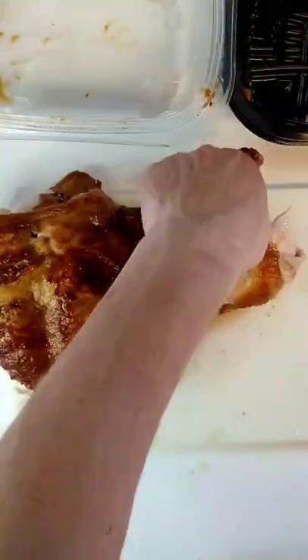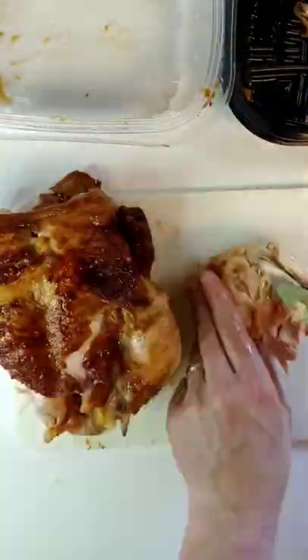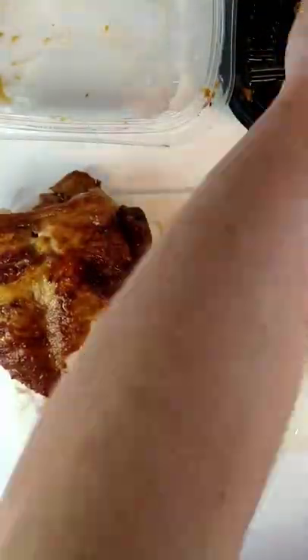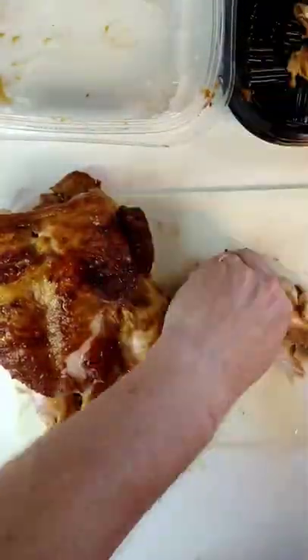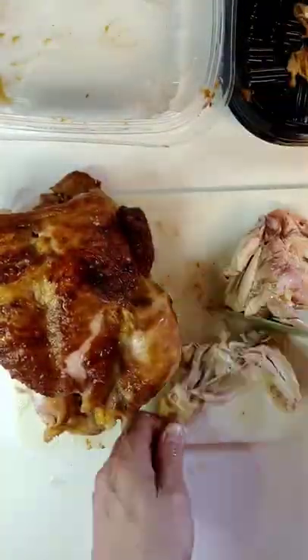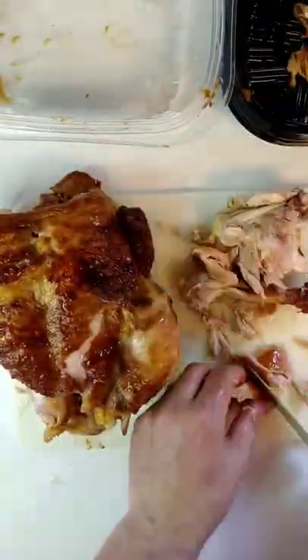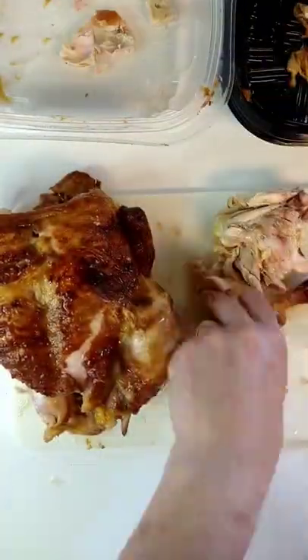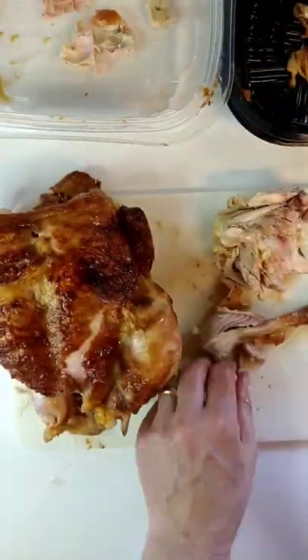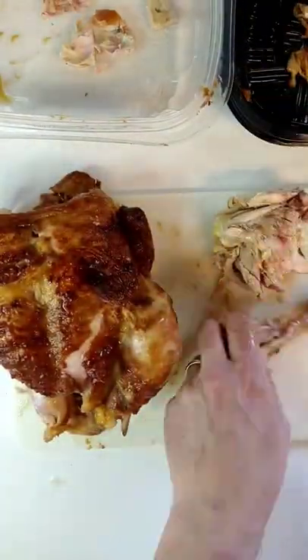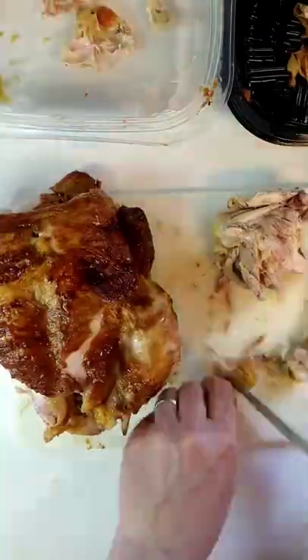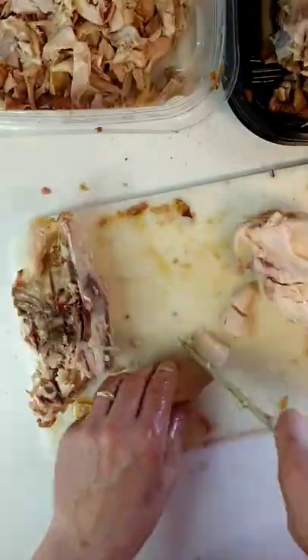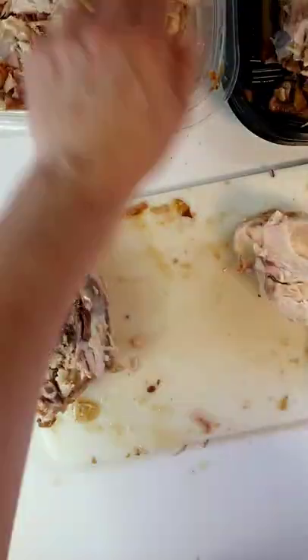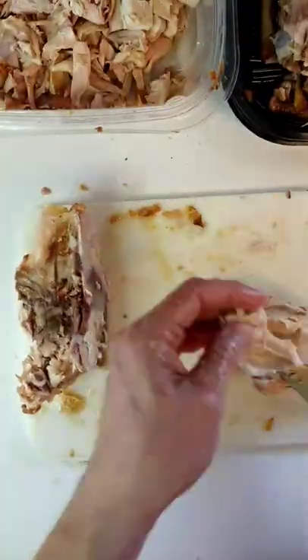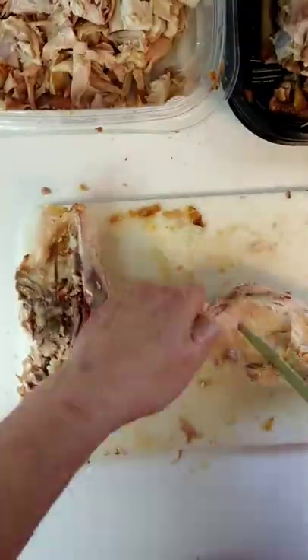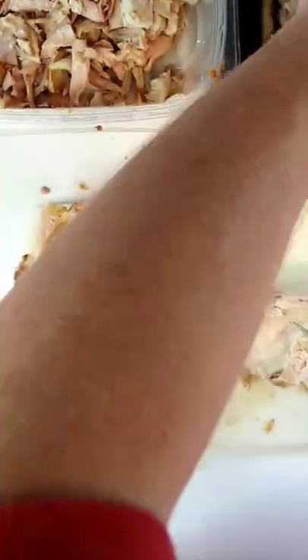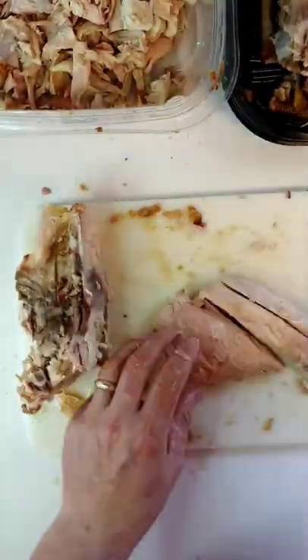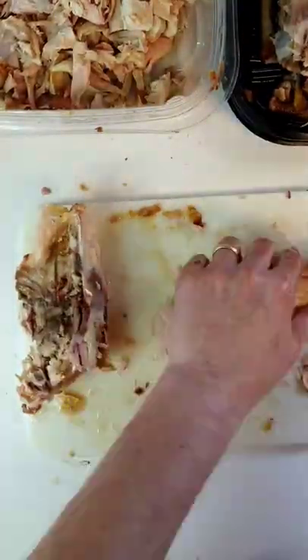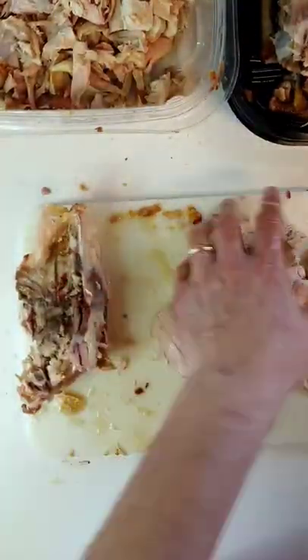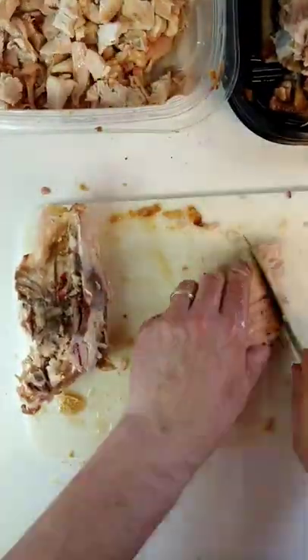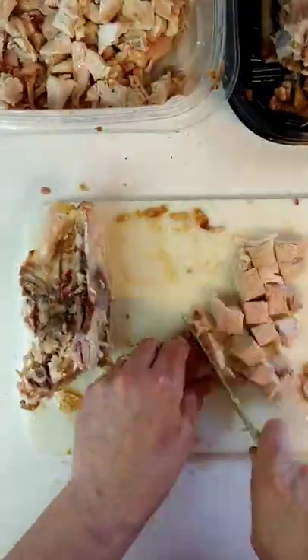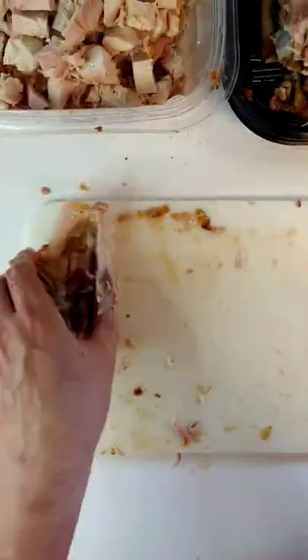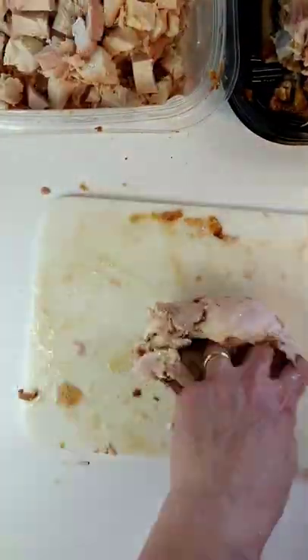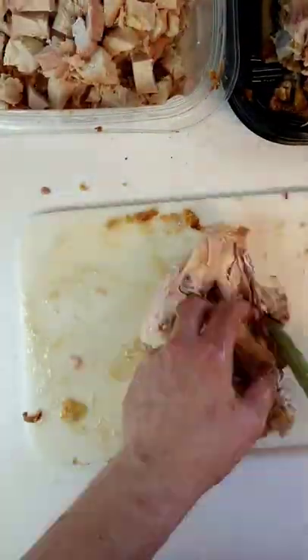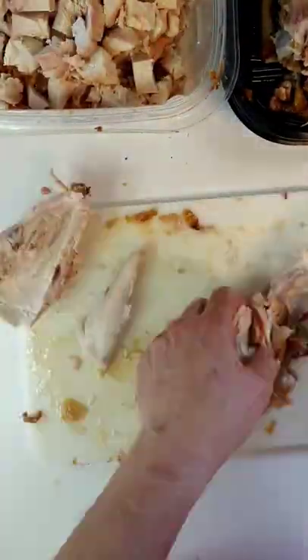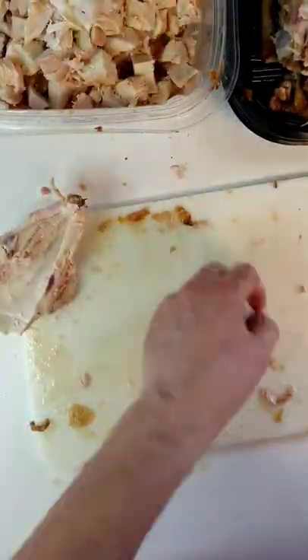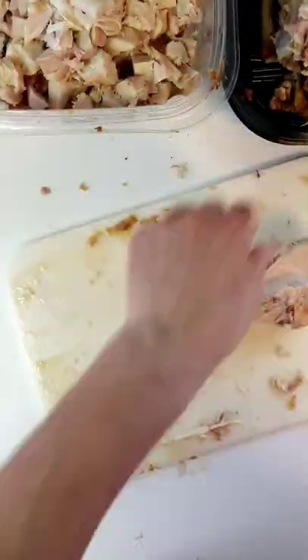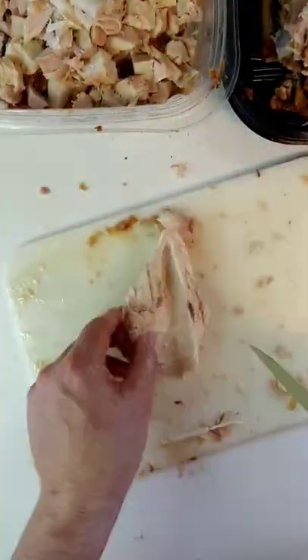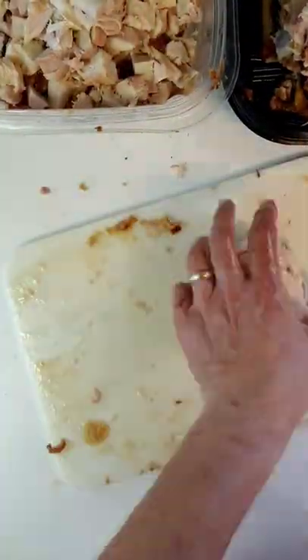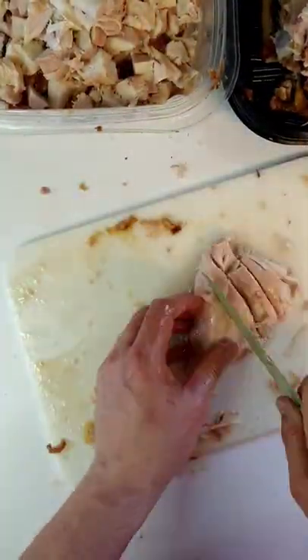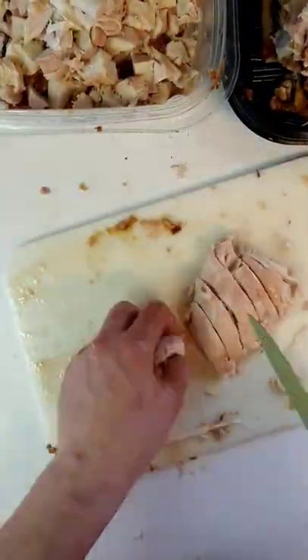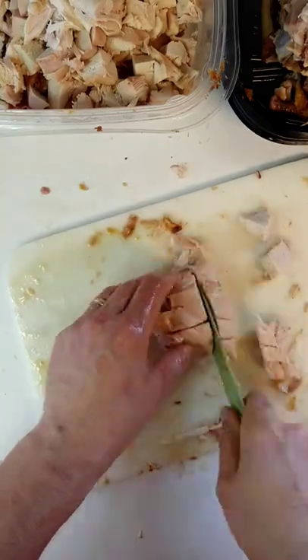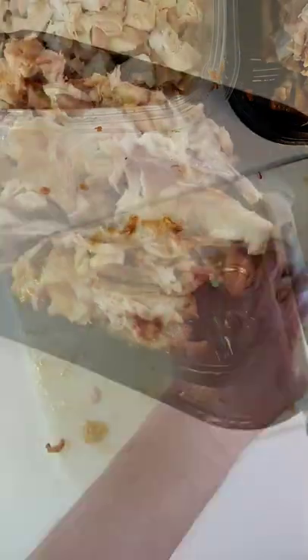Now we're going to remove all the skin, we're going to remove all the bones, cut it into bite-sized pieces, and see how much meat we are left with.